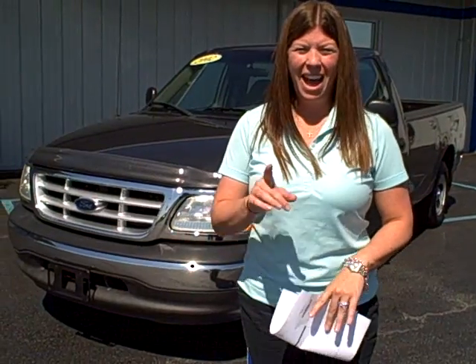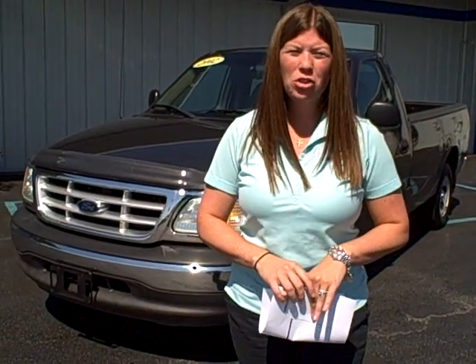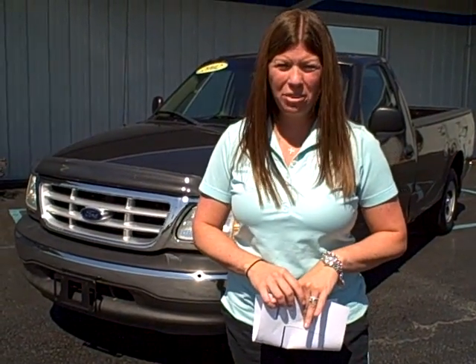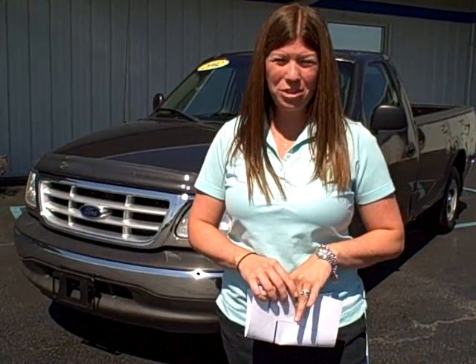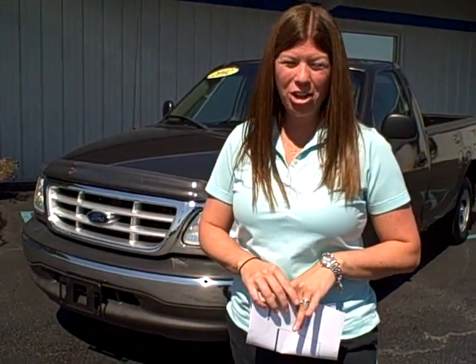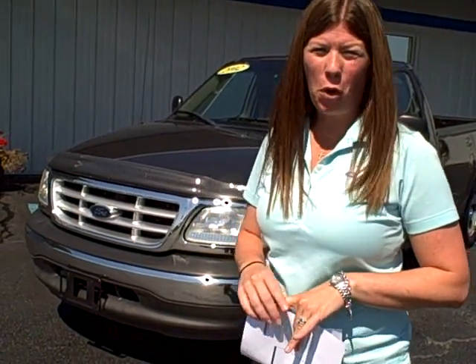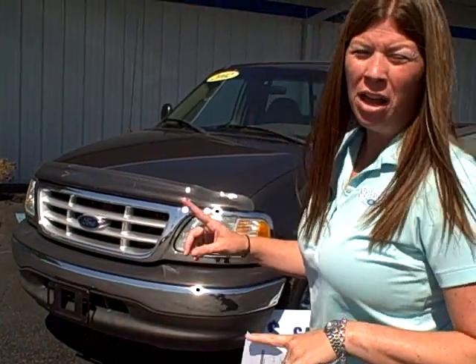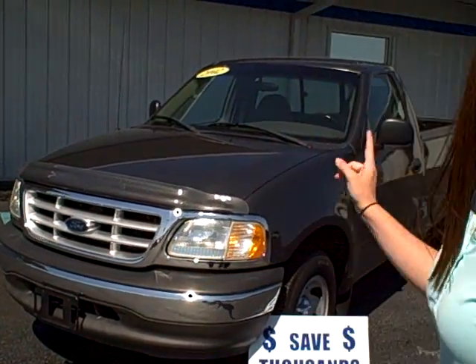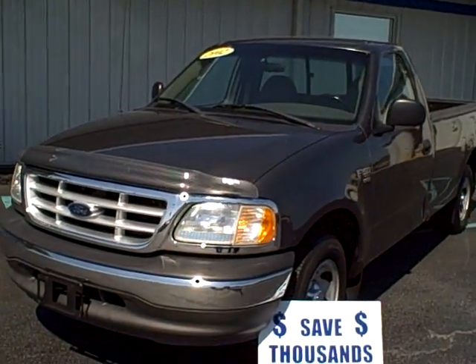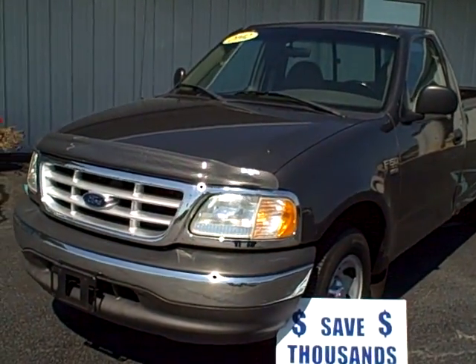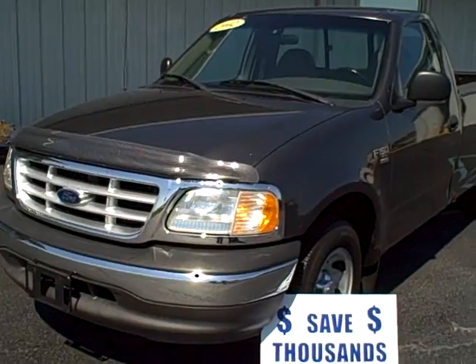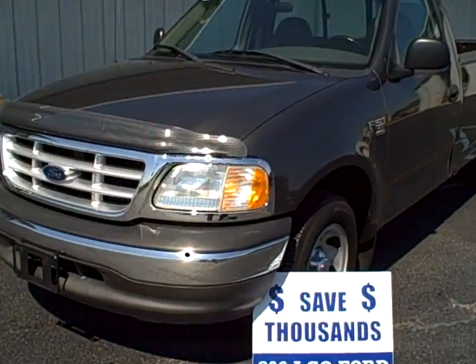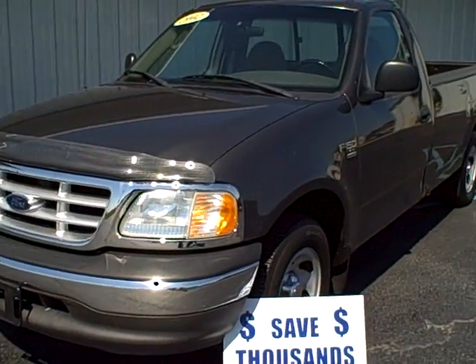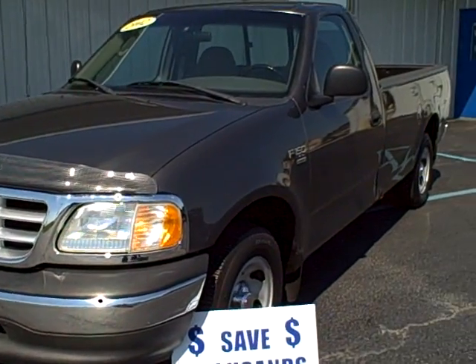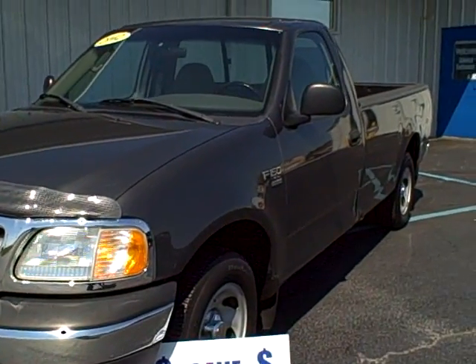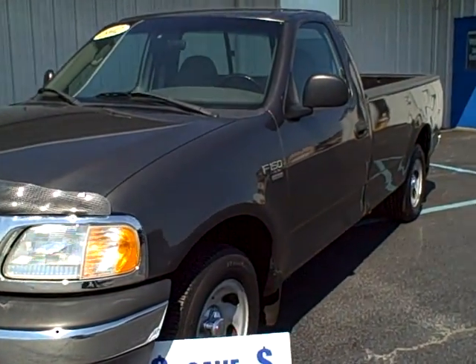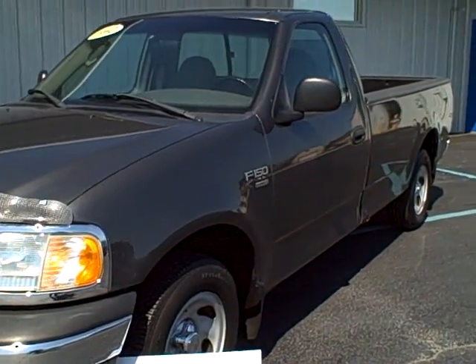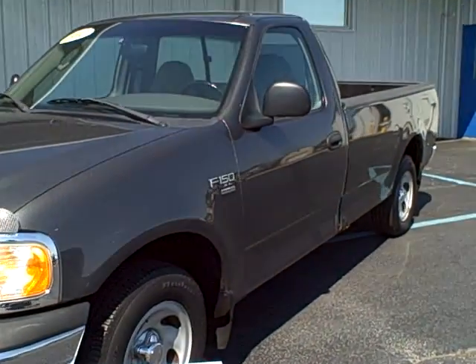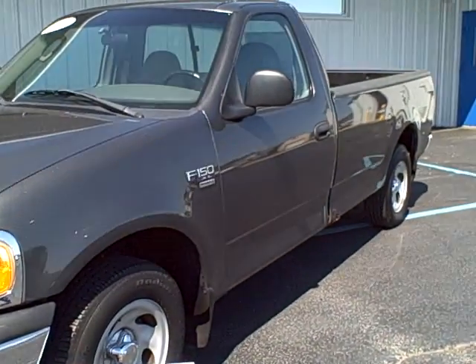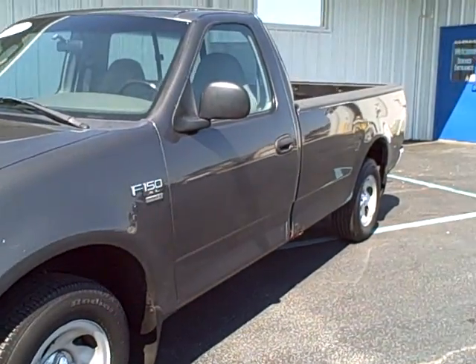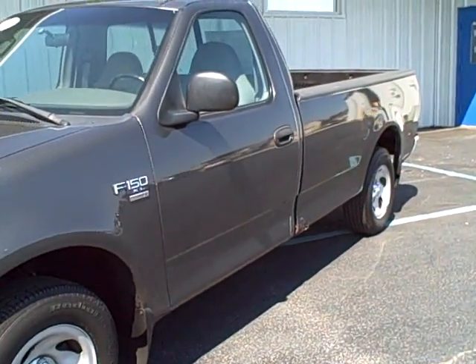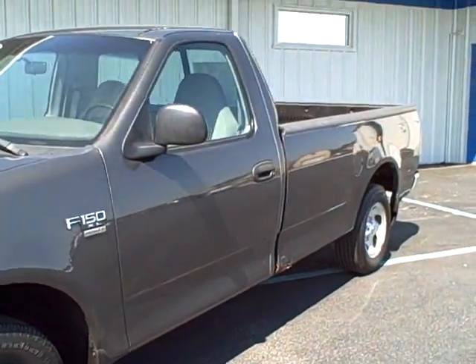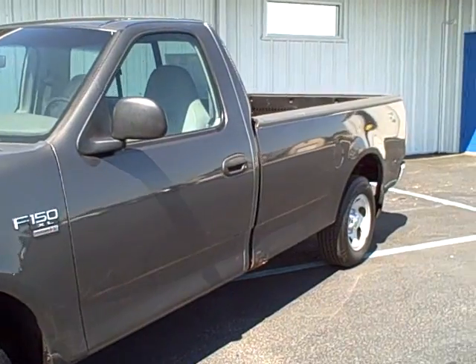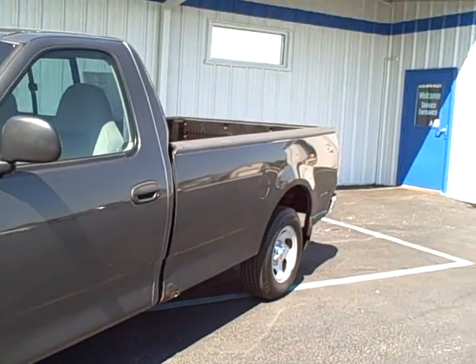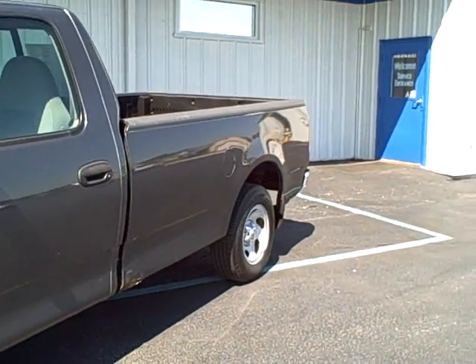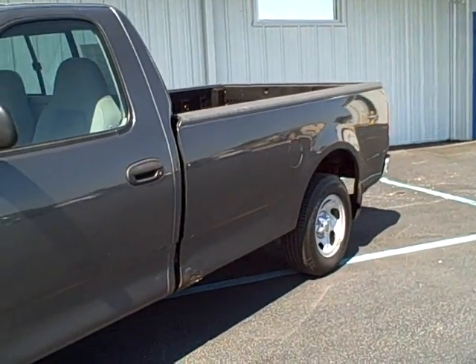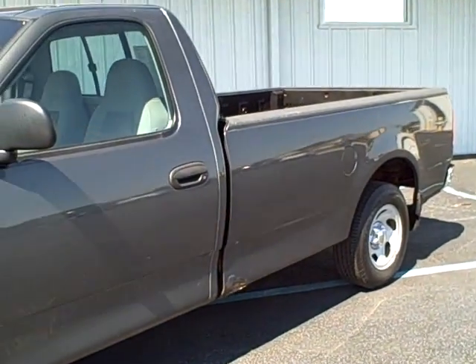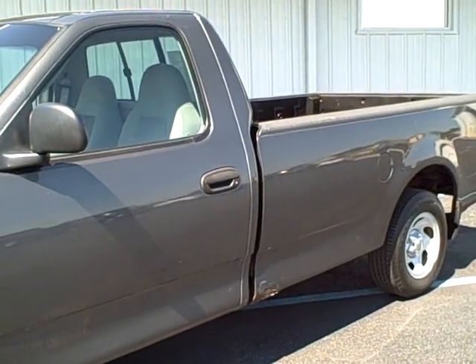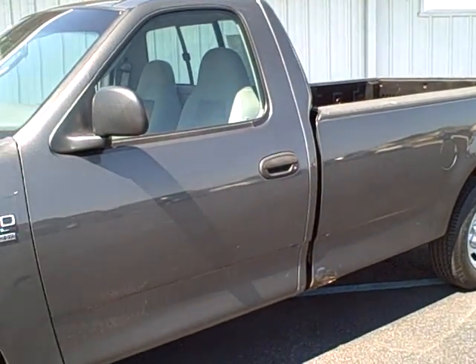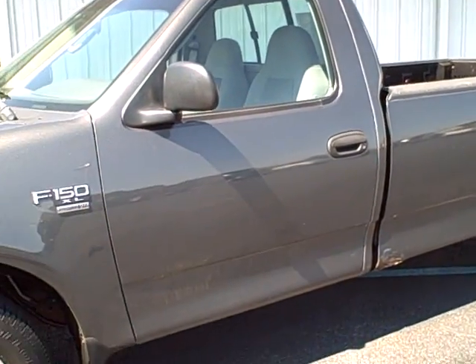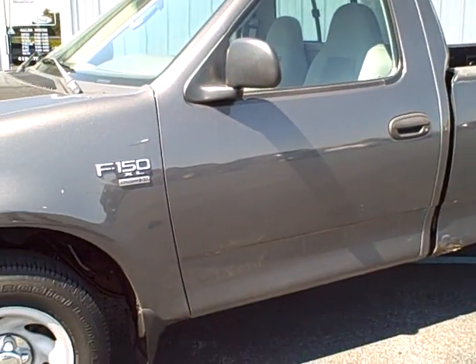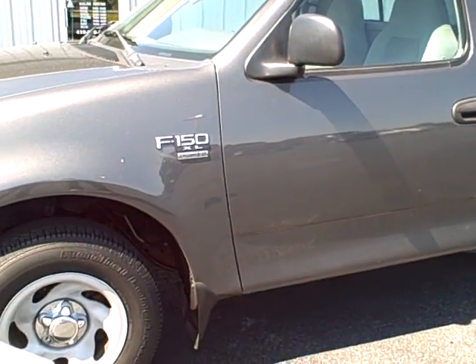Hi folks, Christy Rogers, Steve Rogers, Ford. Behind me we have a 2002 Ford F-150. Now this is the perfect work truck. This is the XL version. It's a two wheel drive, regular cab with a long eight foot bed.